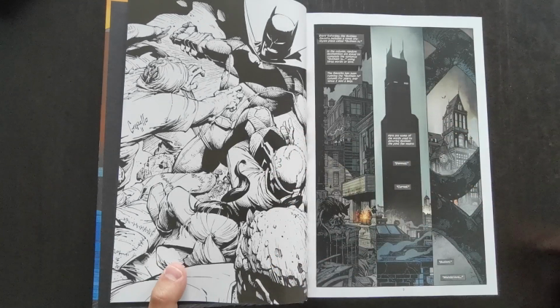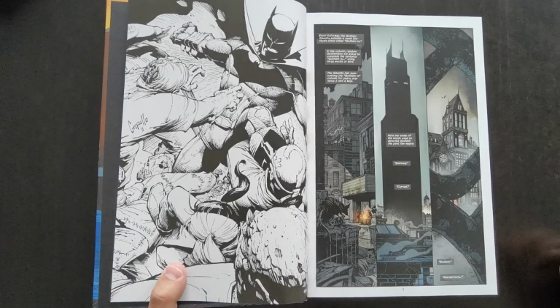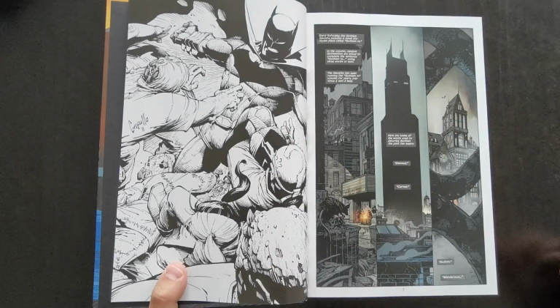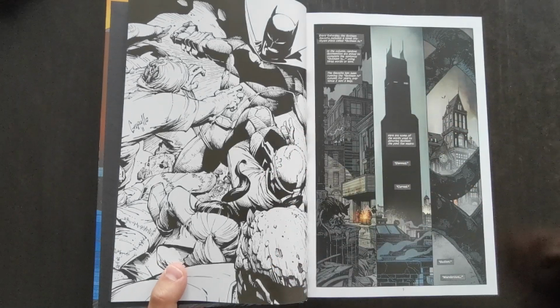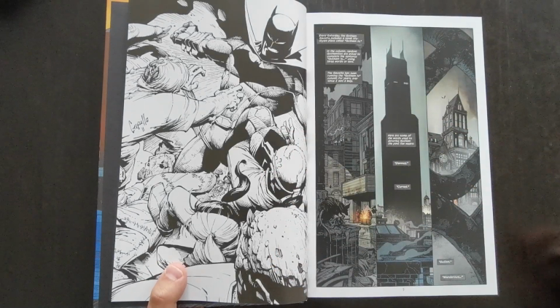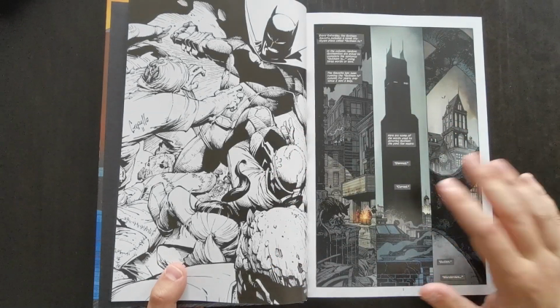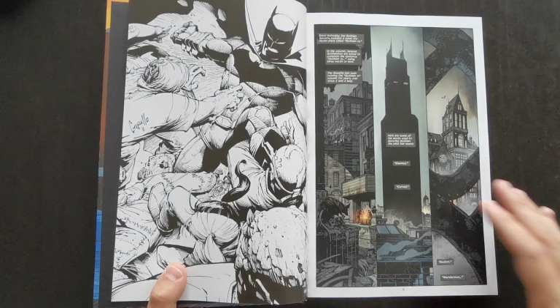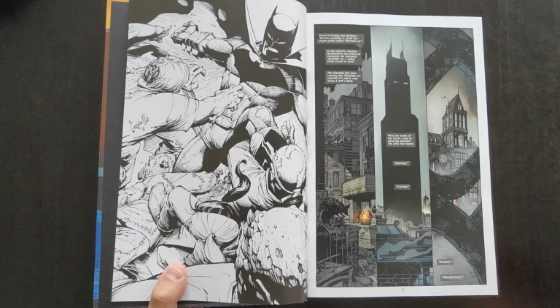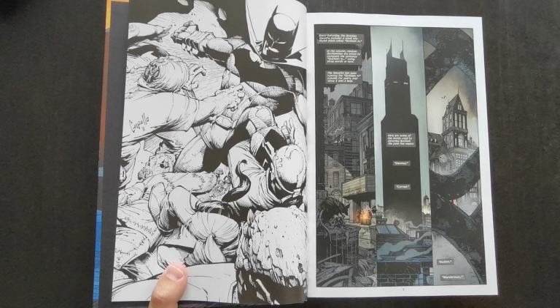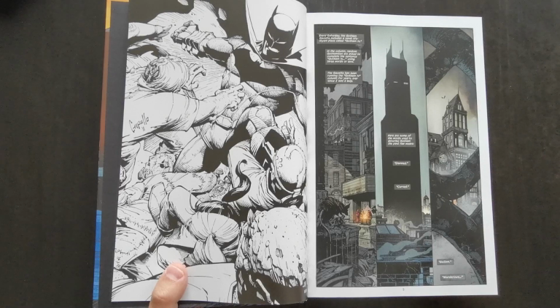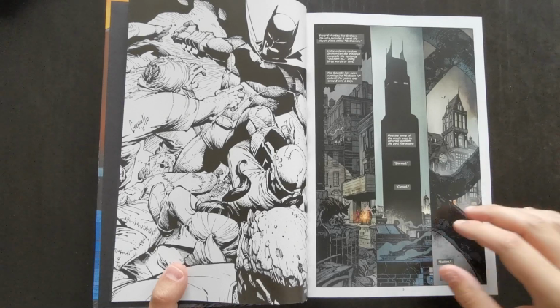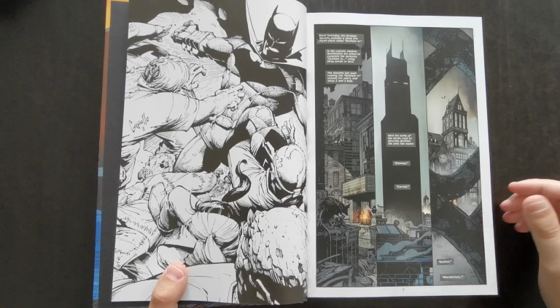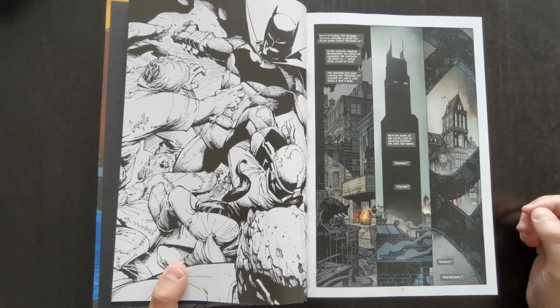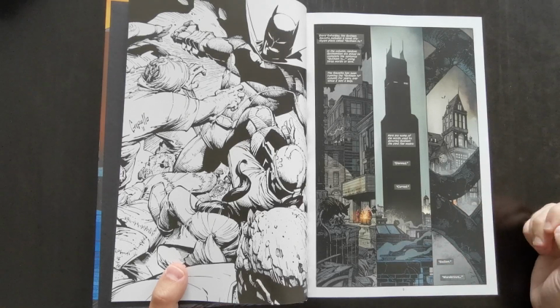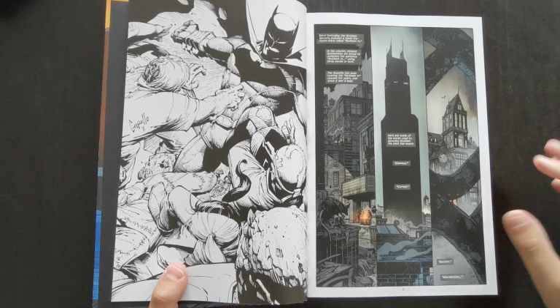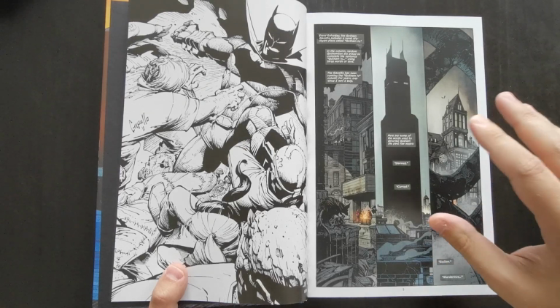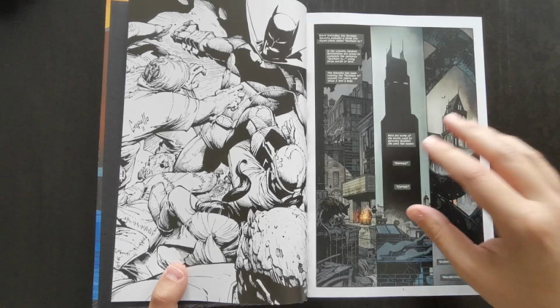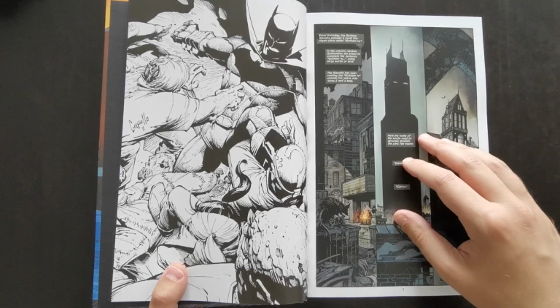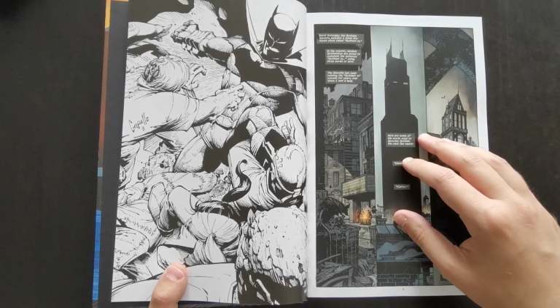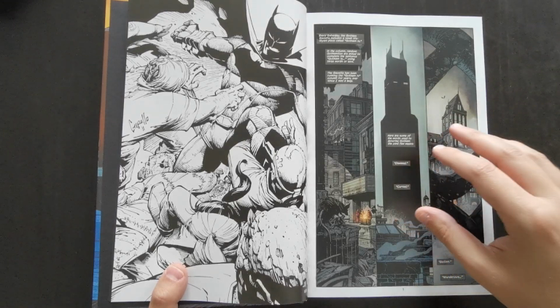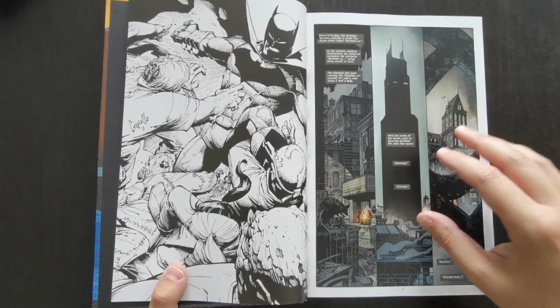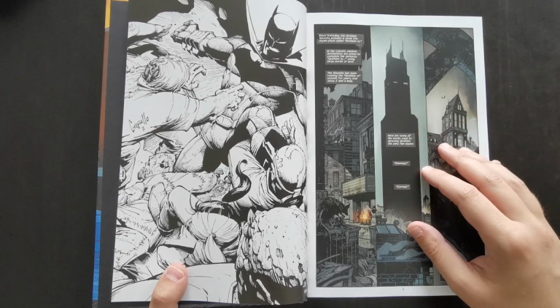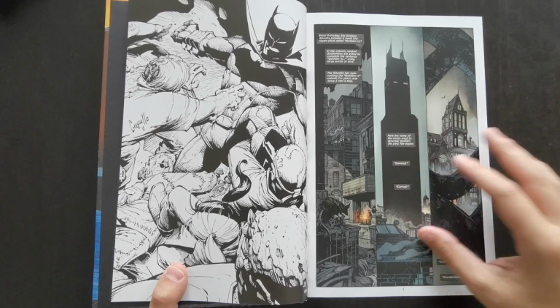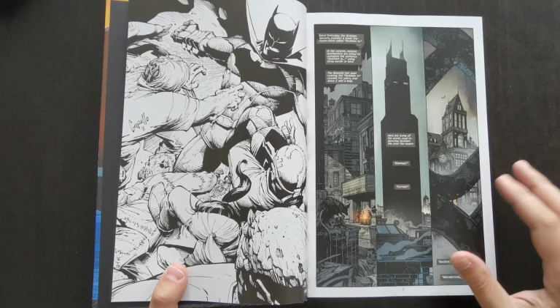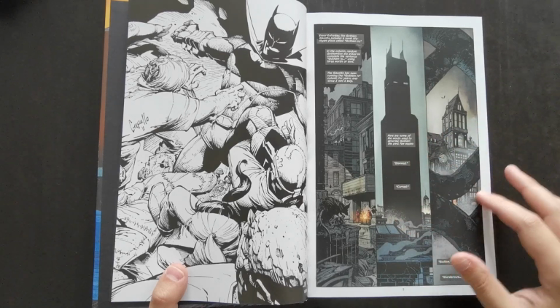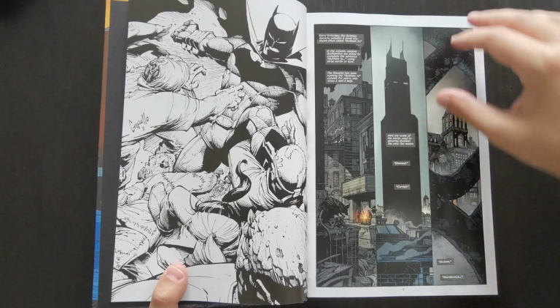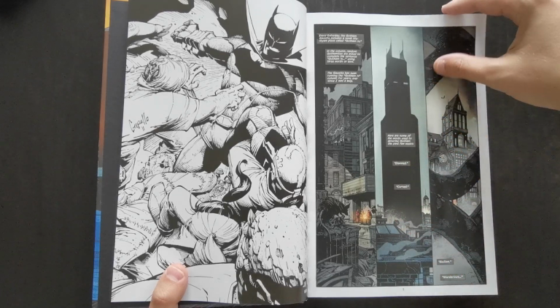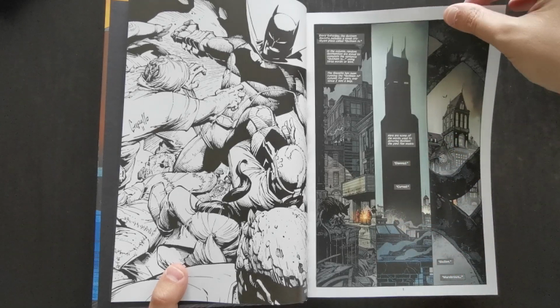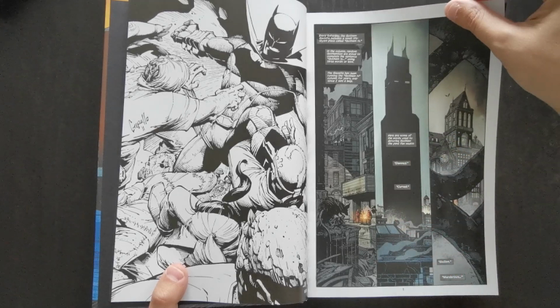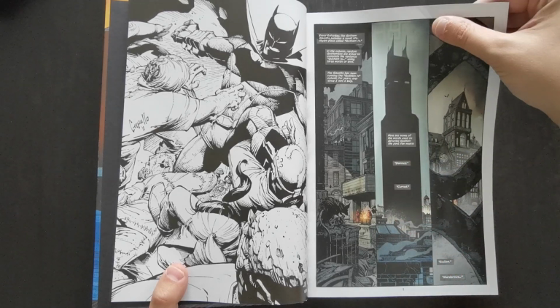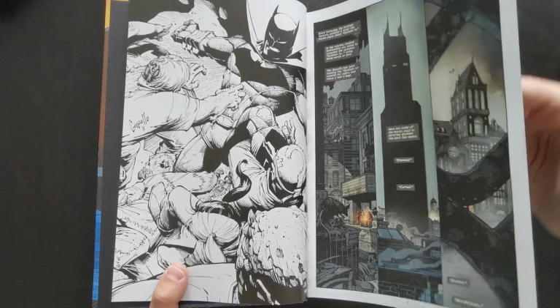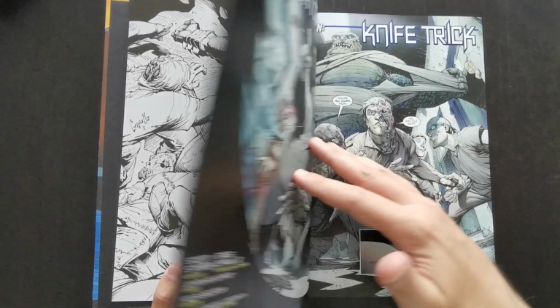Without any further ado, let's talk about the material. This is broken up into three main story arcs. It starts off with The Court of Owls, then you've got Death of the Family, and finally Zero Year. The first 12 issues or so make up The Court of Owls.